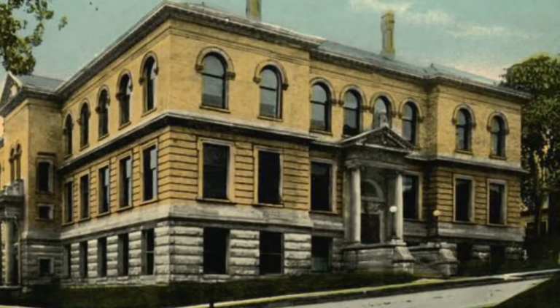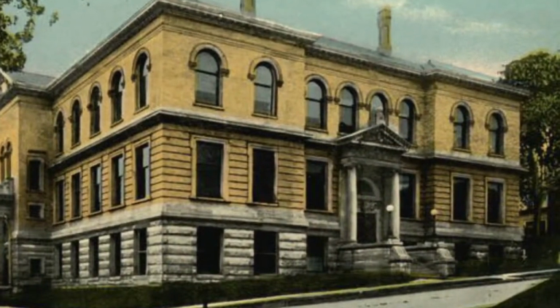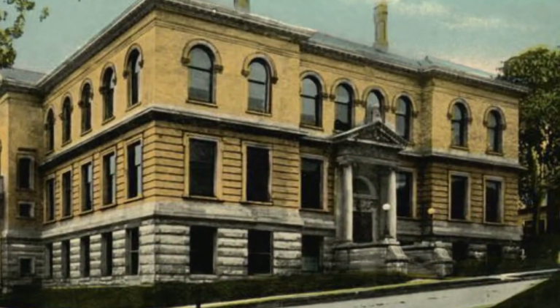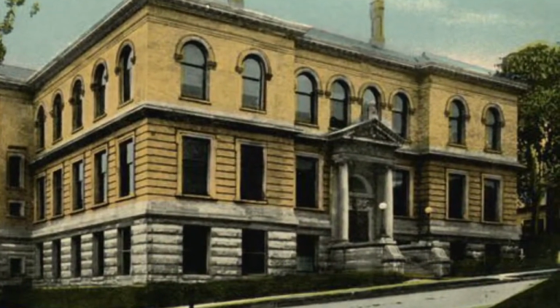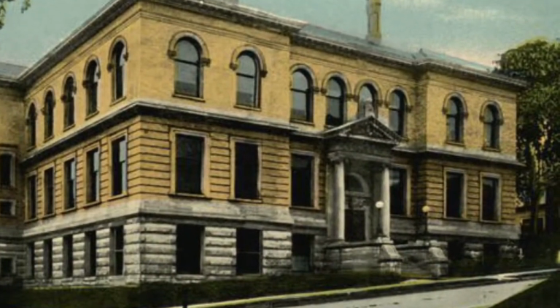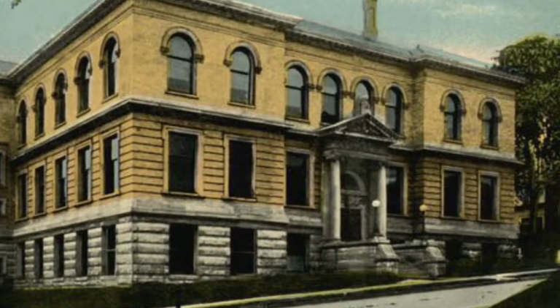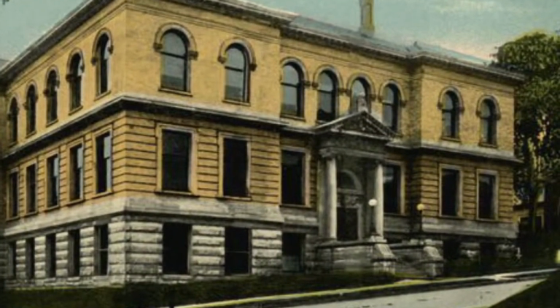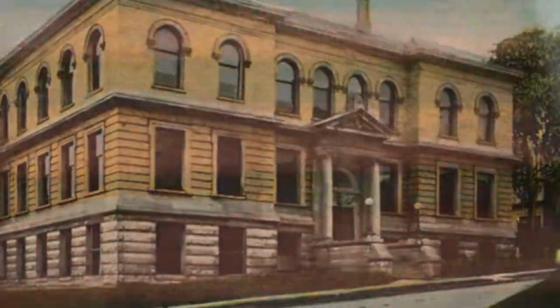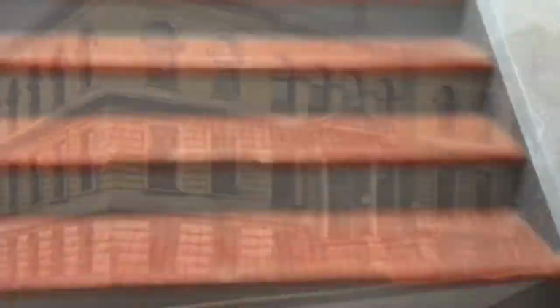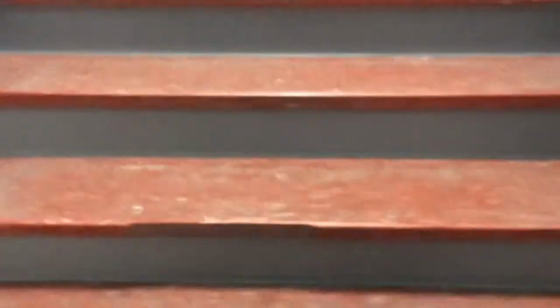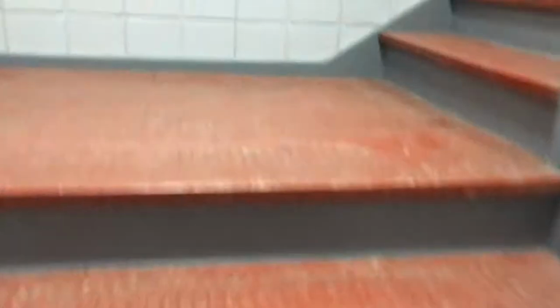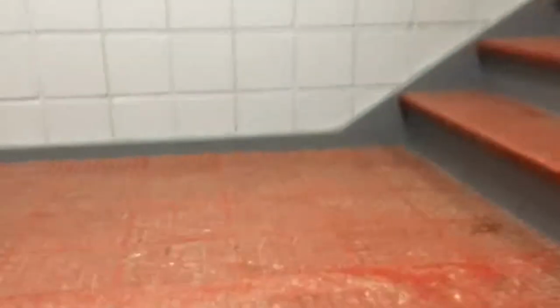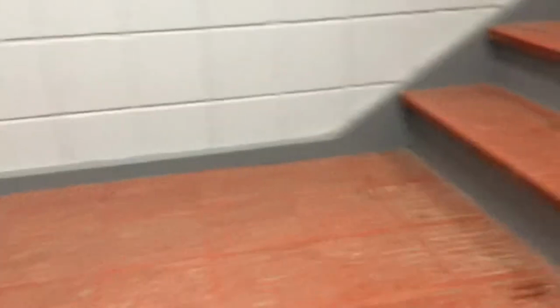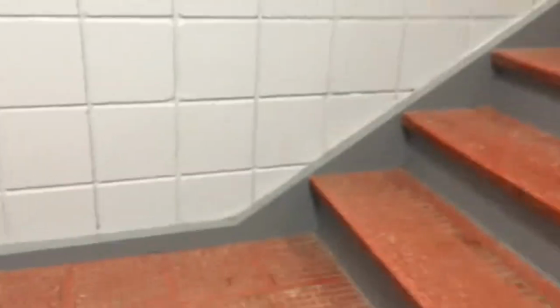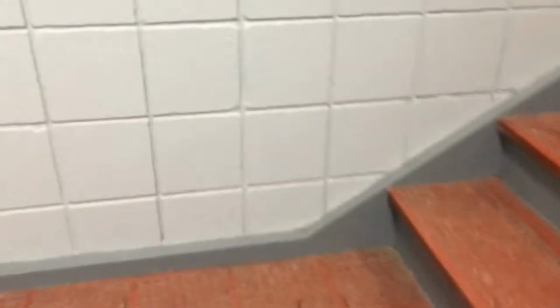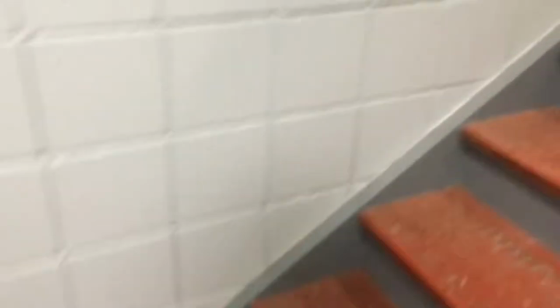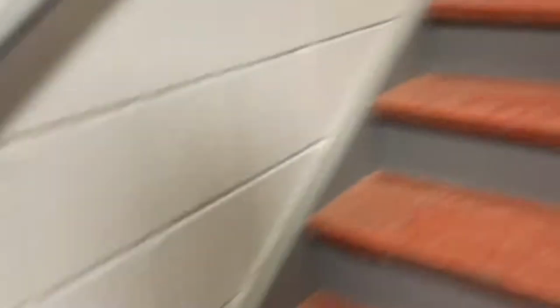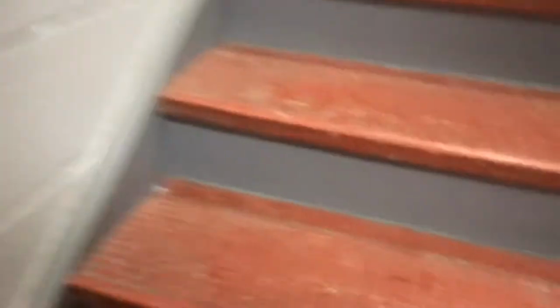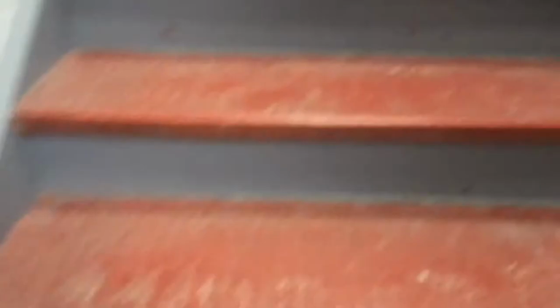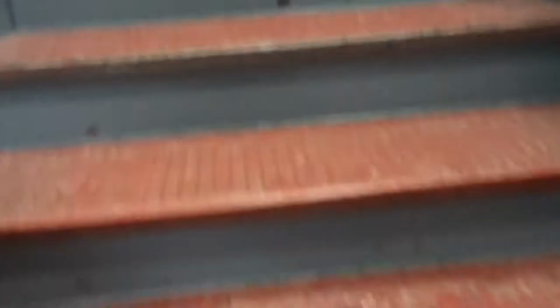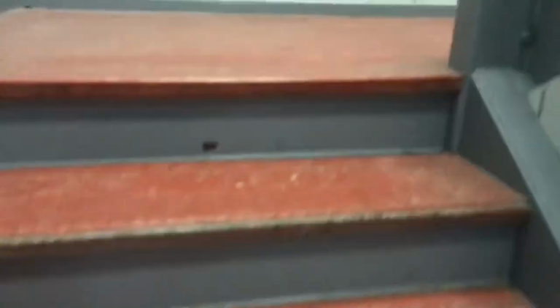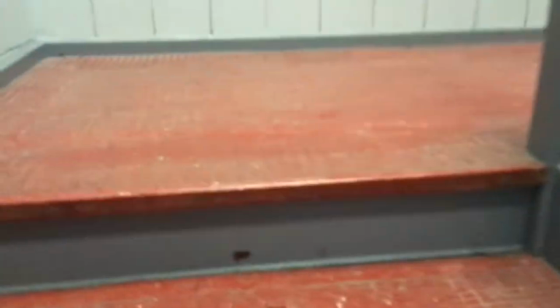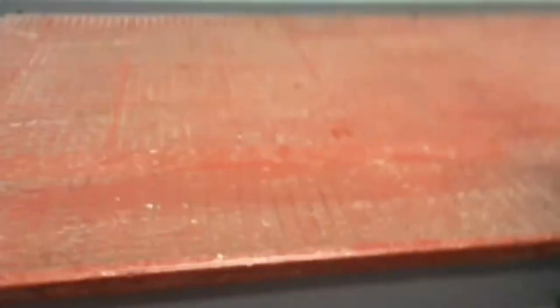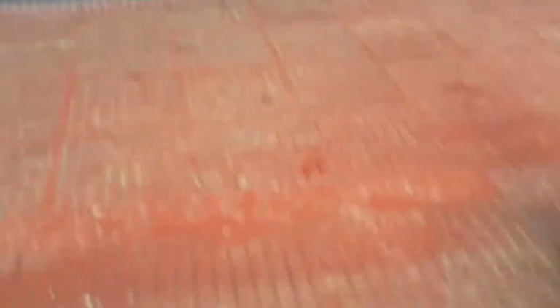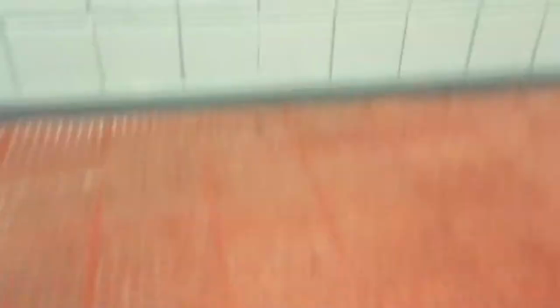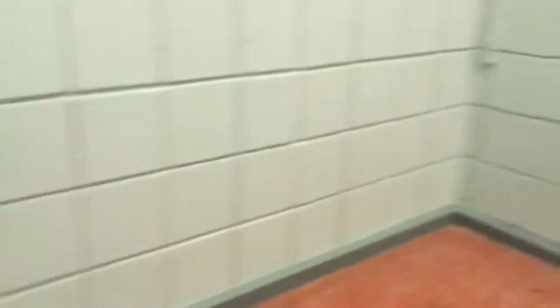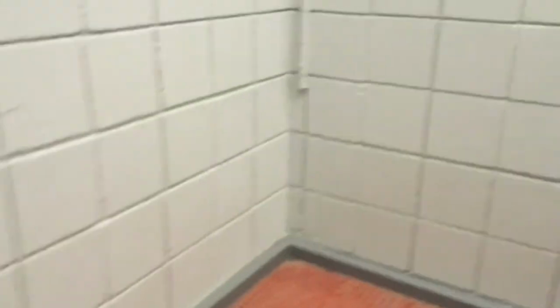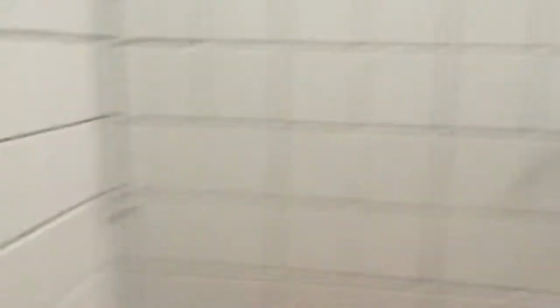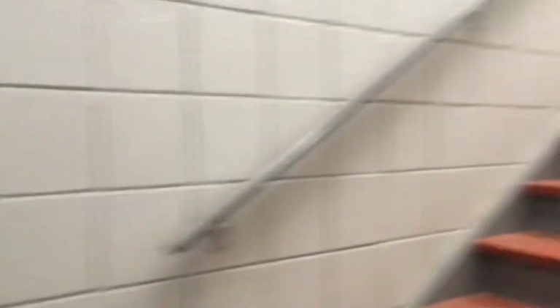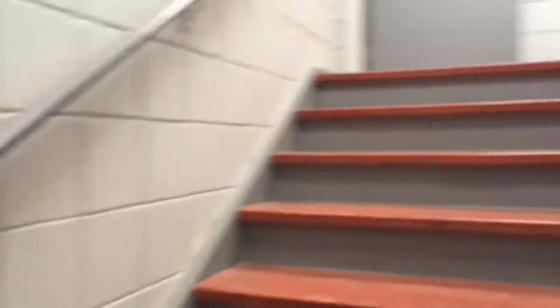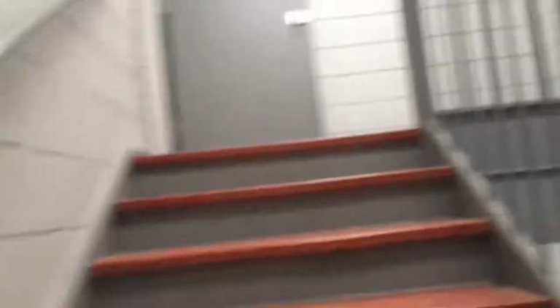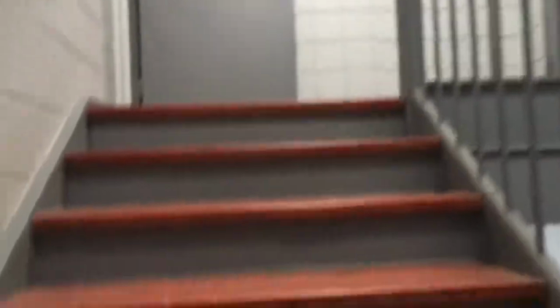We start our exploration going up the steps to the second floor where most of the stuff is. Once on the second floor you will see the pool area, the gymnasium, racquetball courts, and also the dance studio on the third floor.